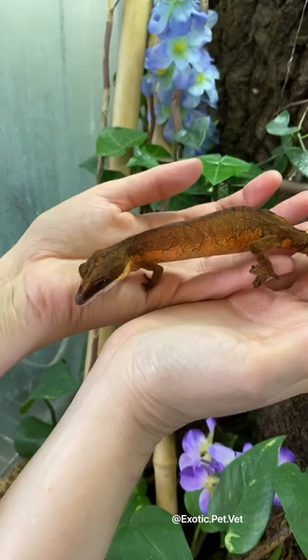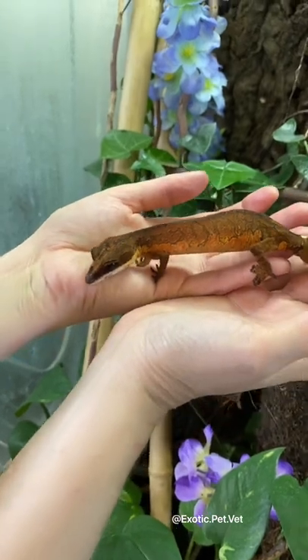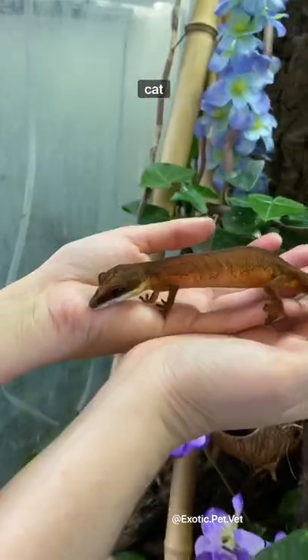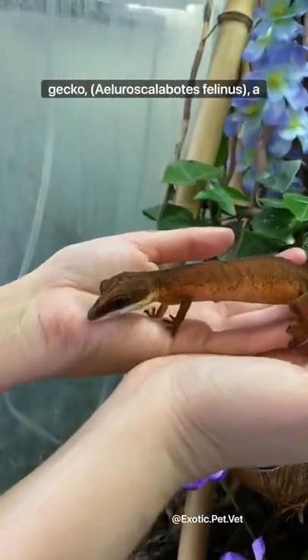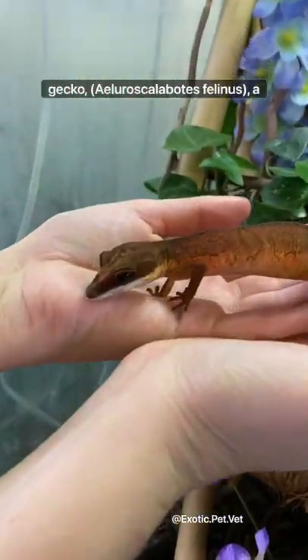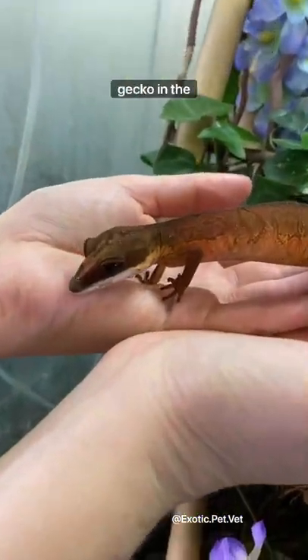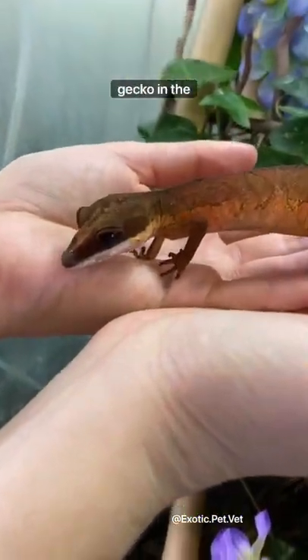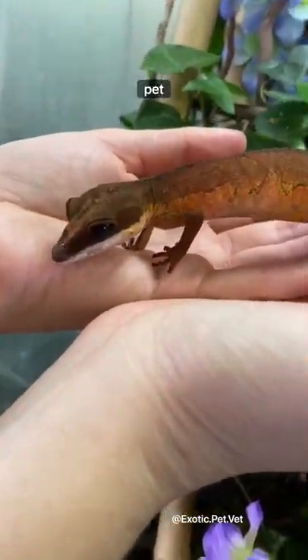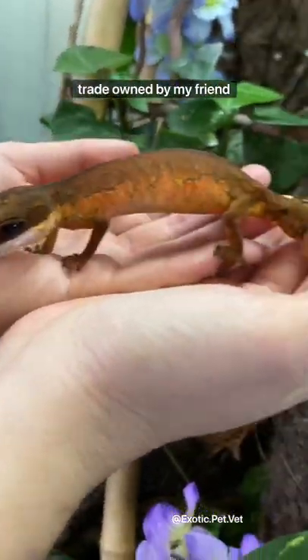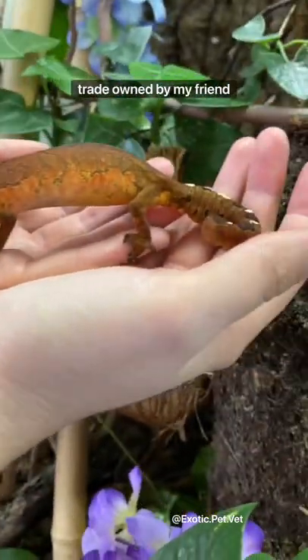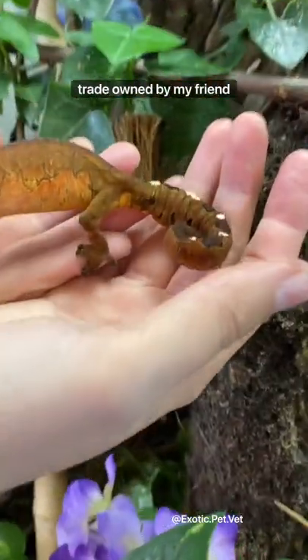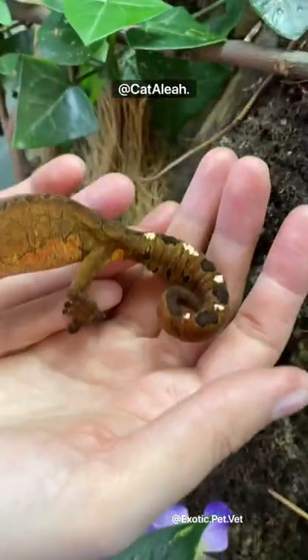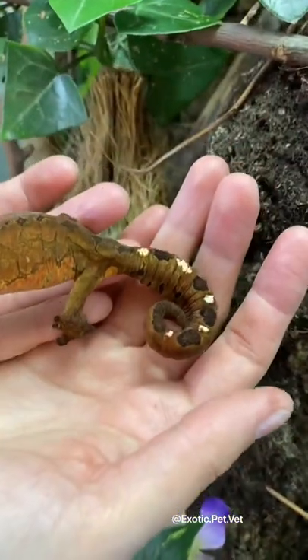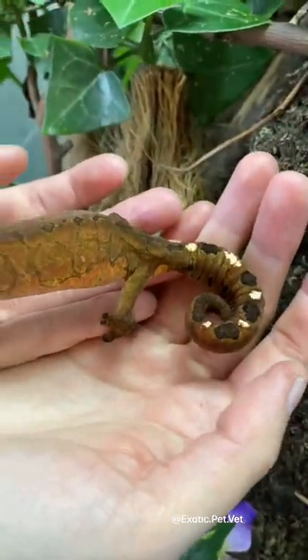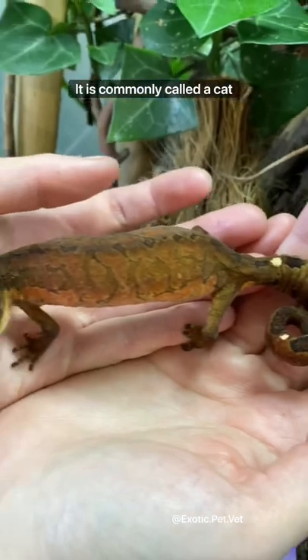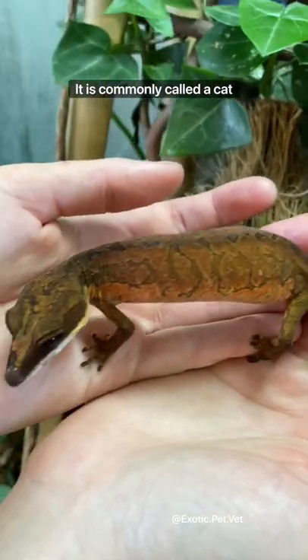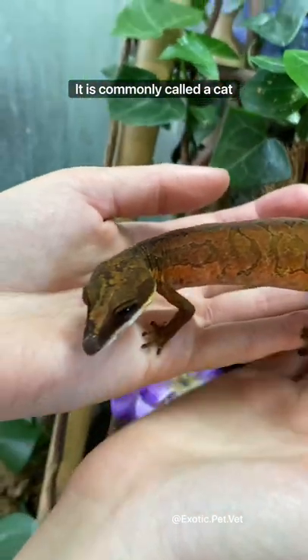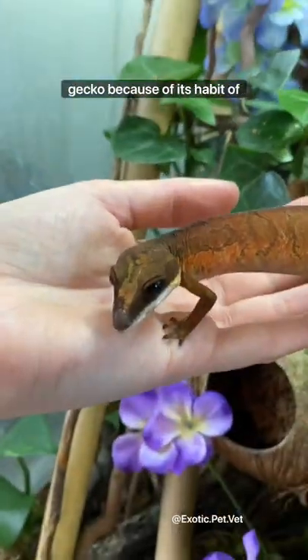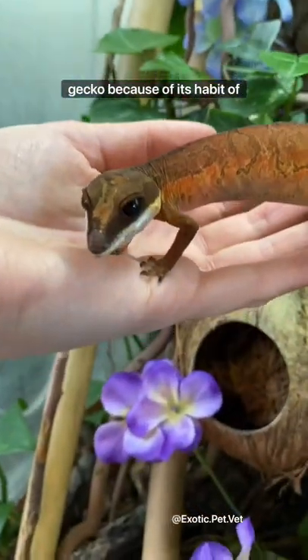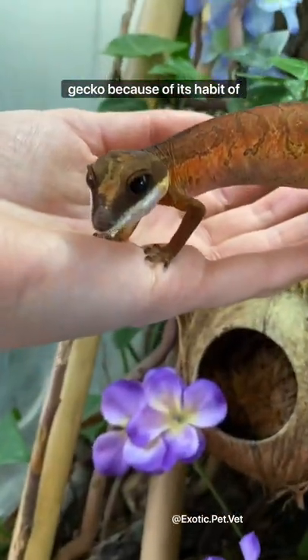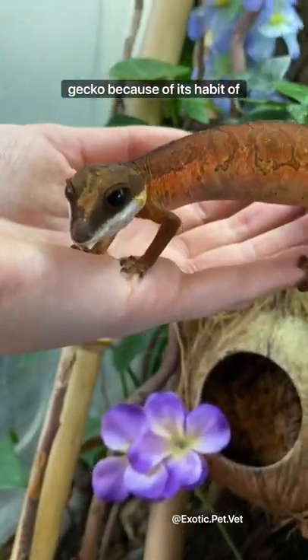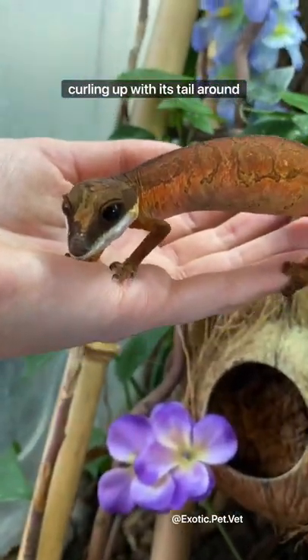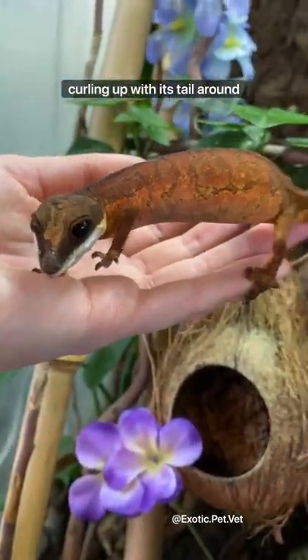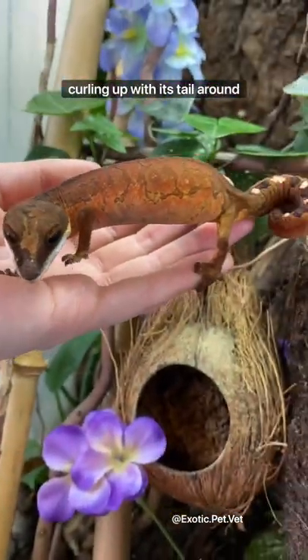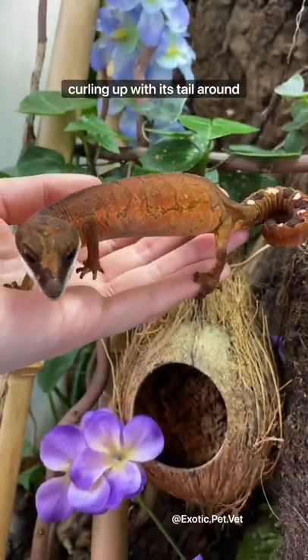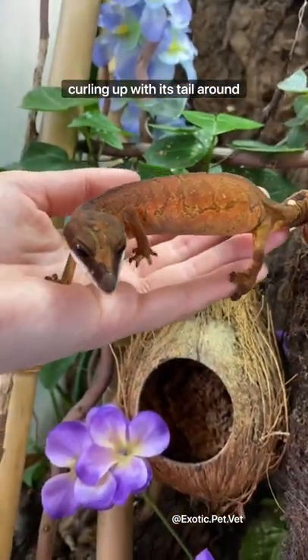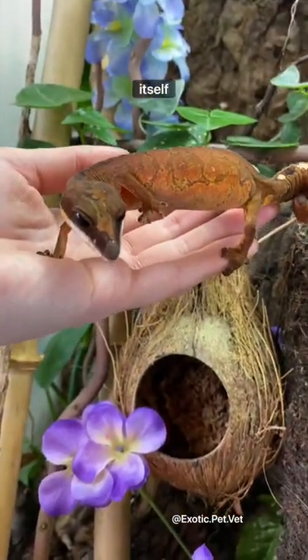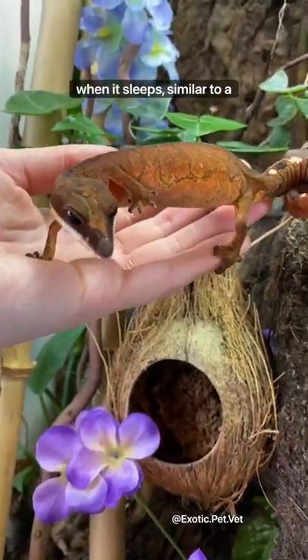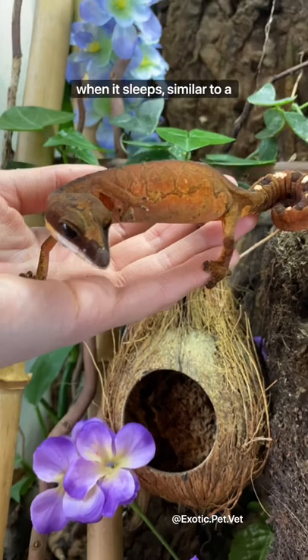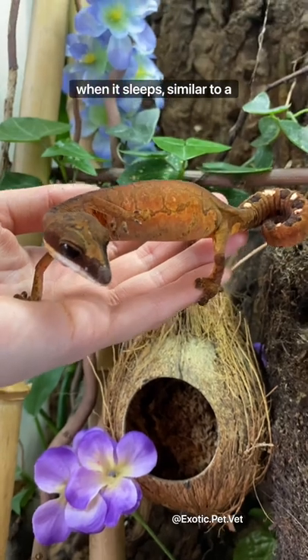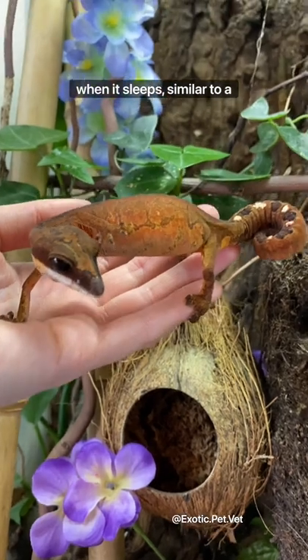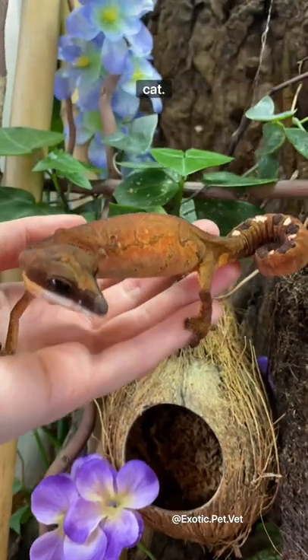This is a cat gecko, a rare gecko in the pet trade owned by my friend Catalia. It is commonly called a cat gecko because of its habit of curling up with its tail around itself when it sleeps, similar to a cat.